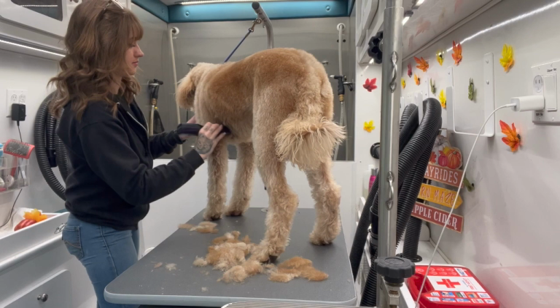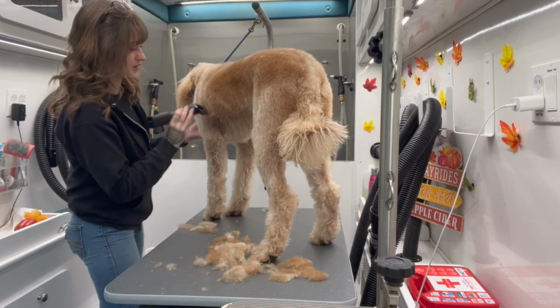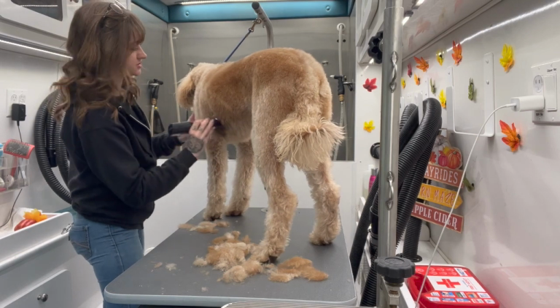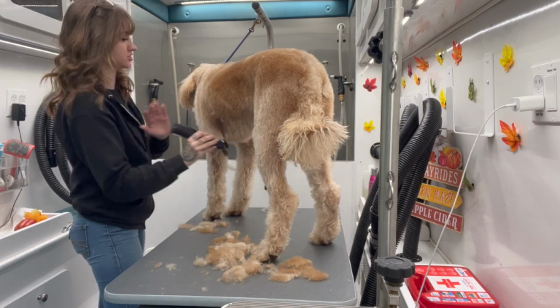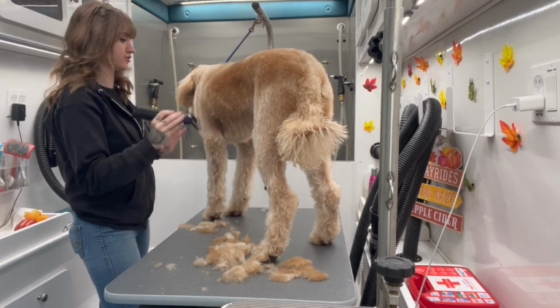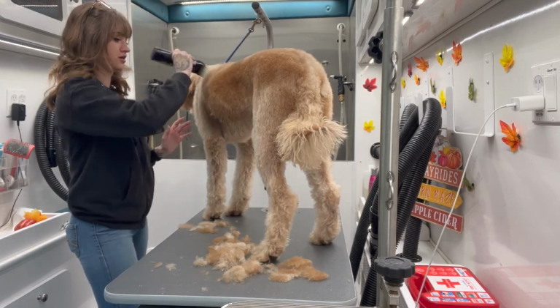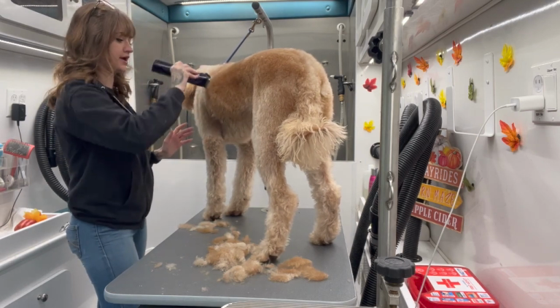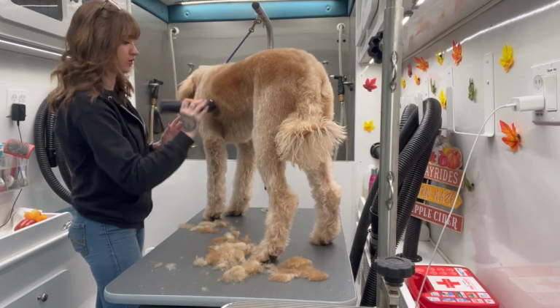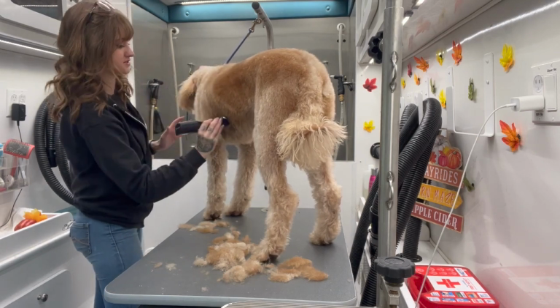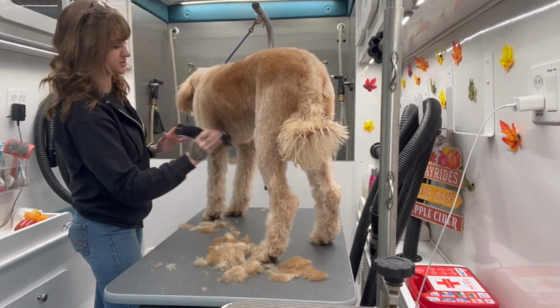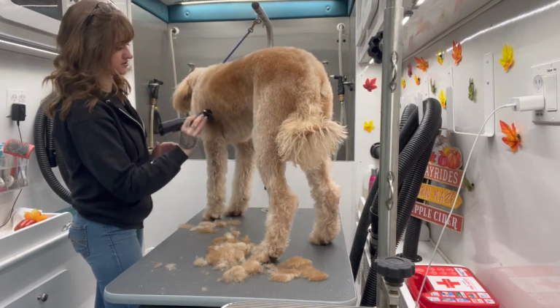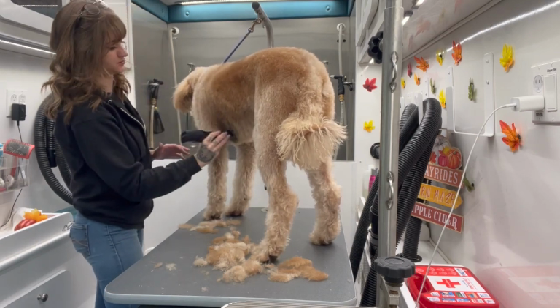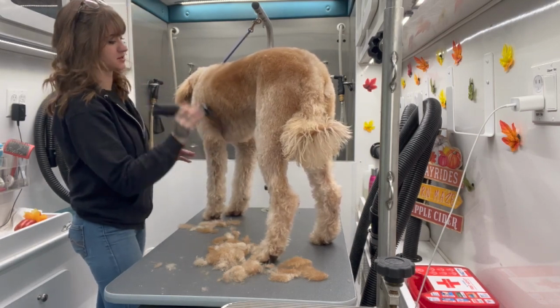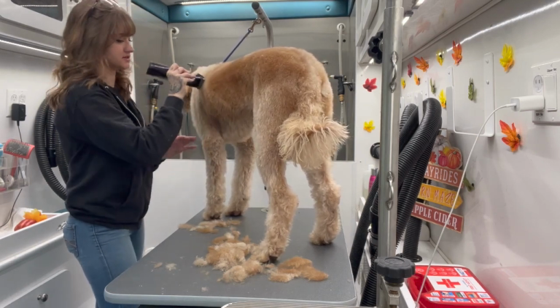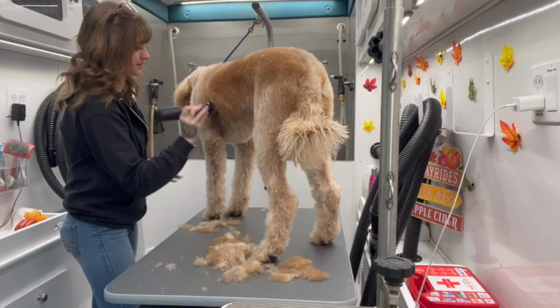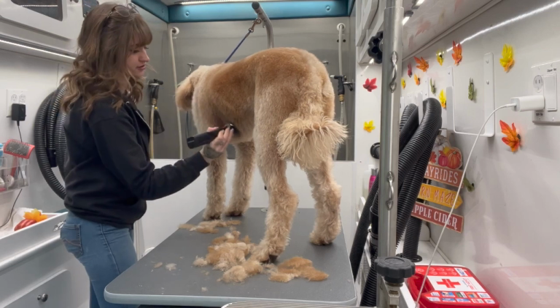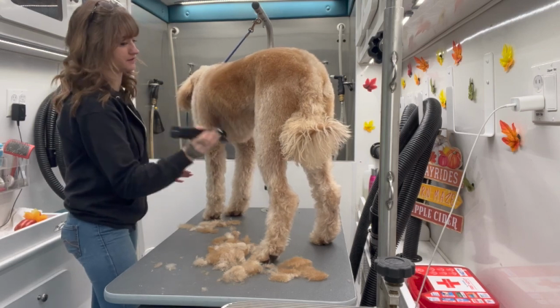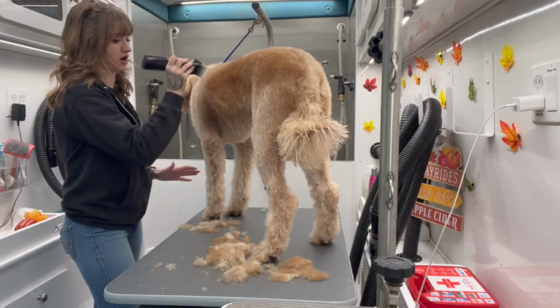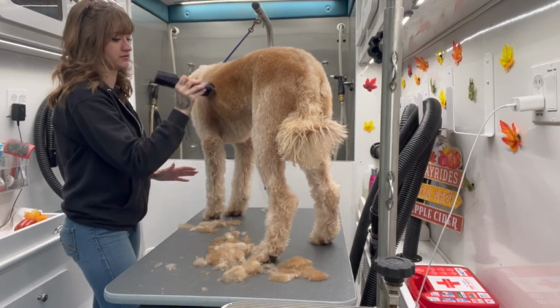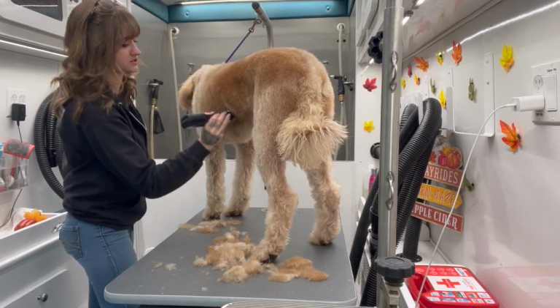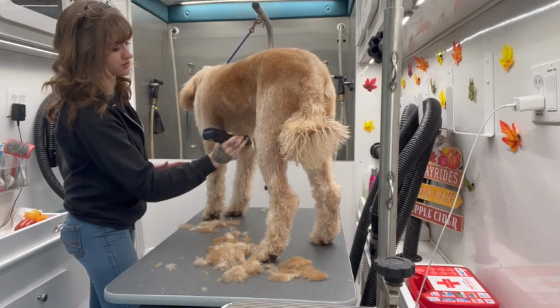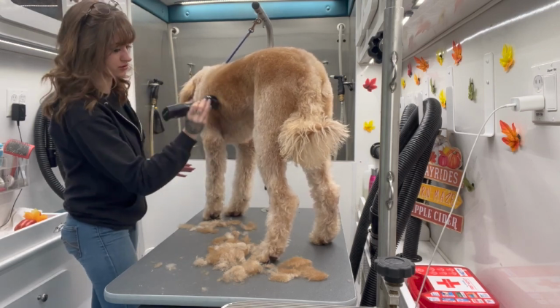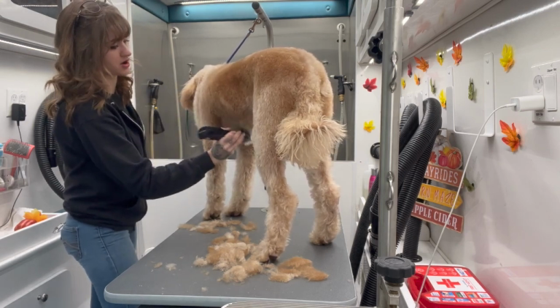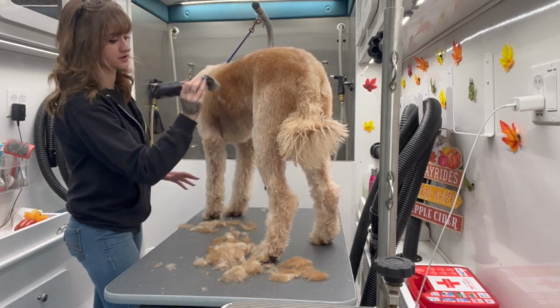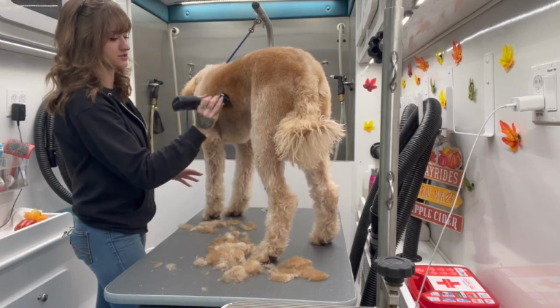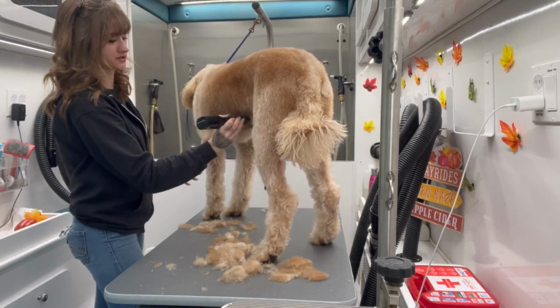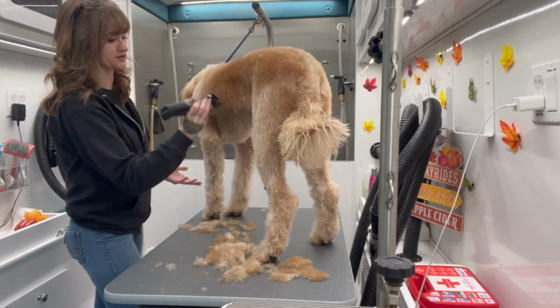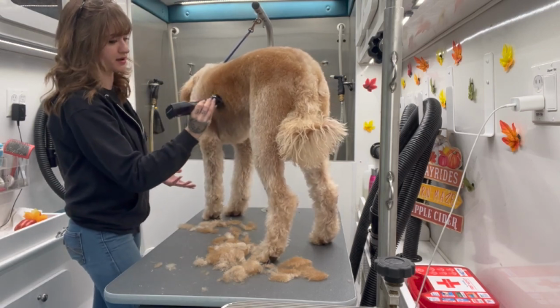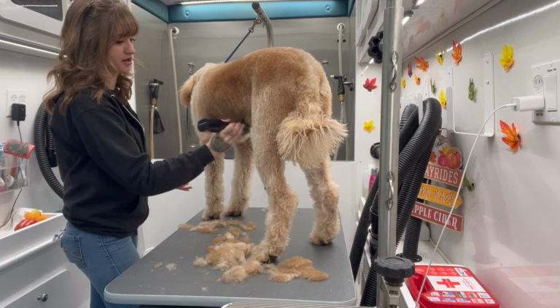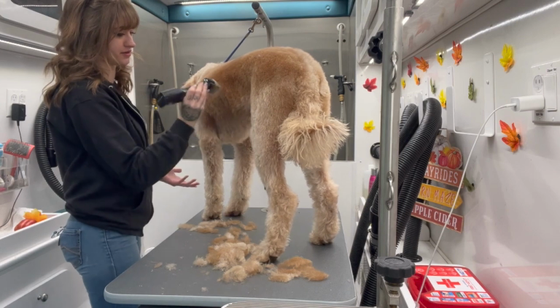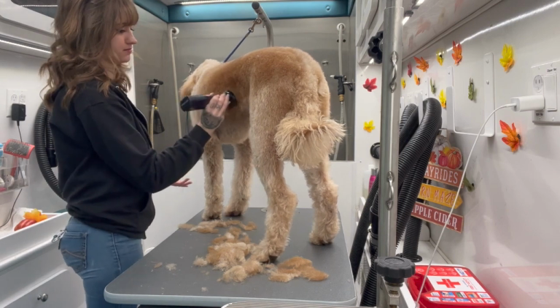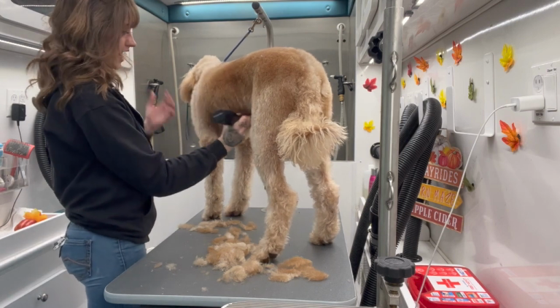Now, any dog in general, I always suggest four to six weeks. Doesn't matter the breed of the dog. That's the general rule of thumb — four to six weeks, so about a month to a month and a half.